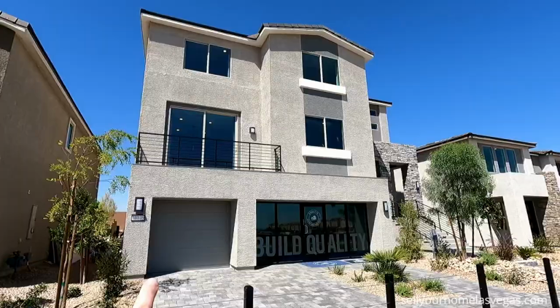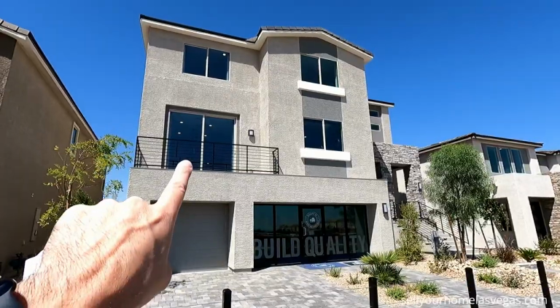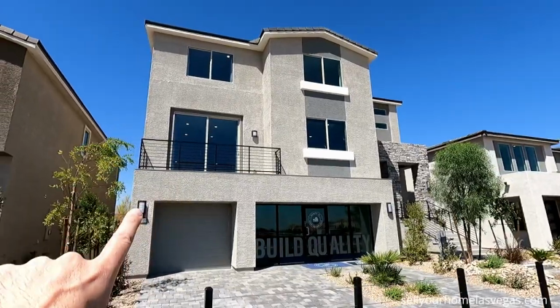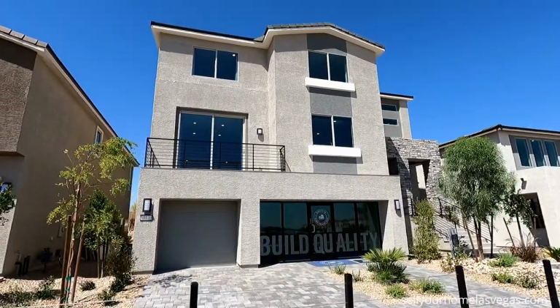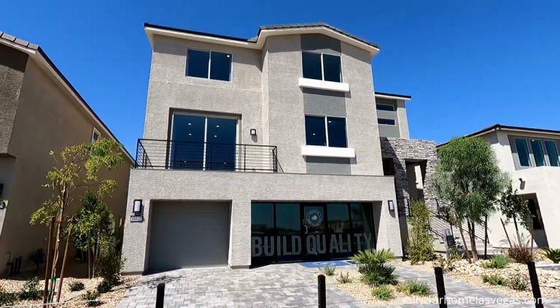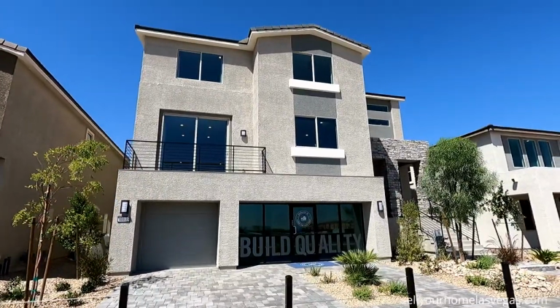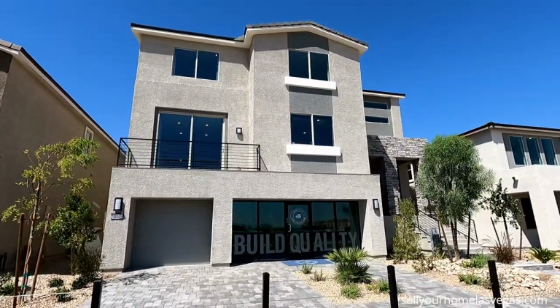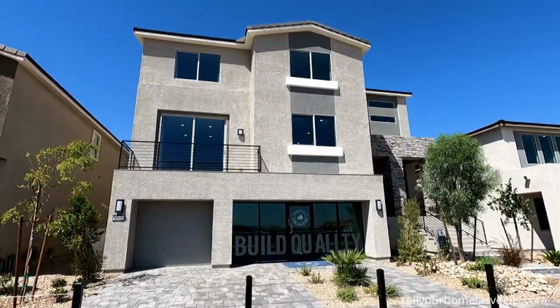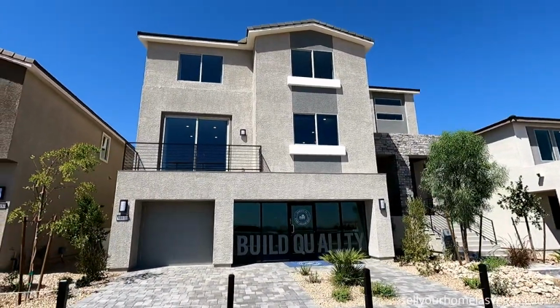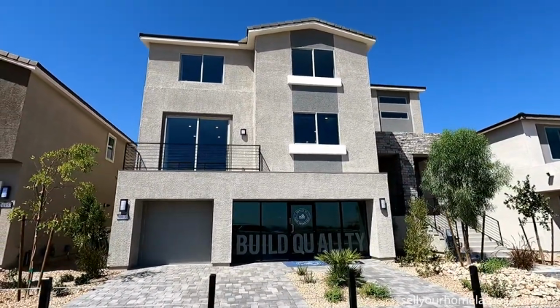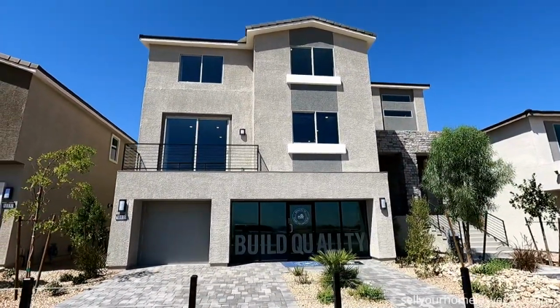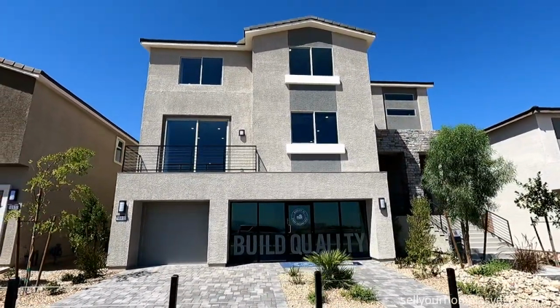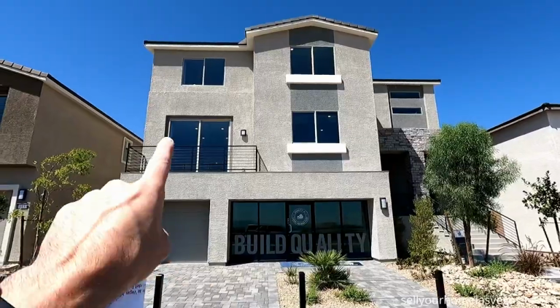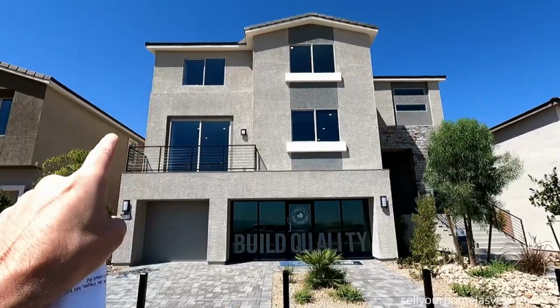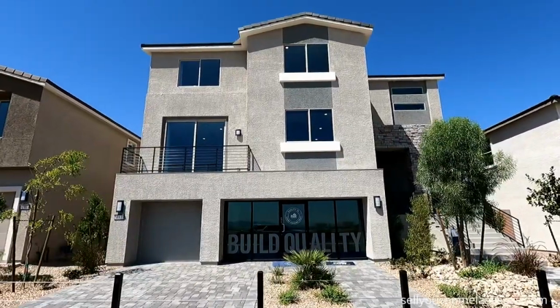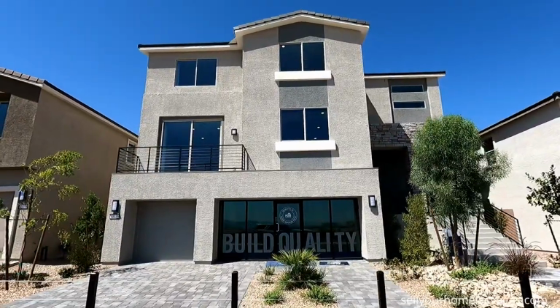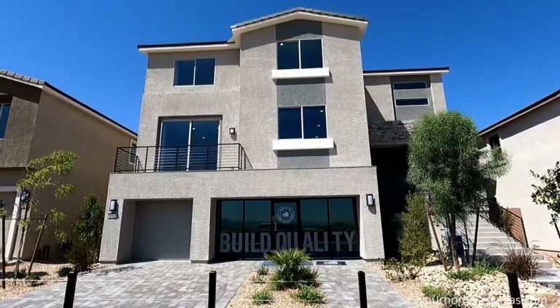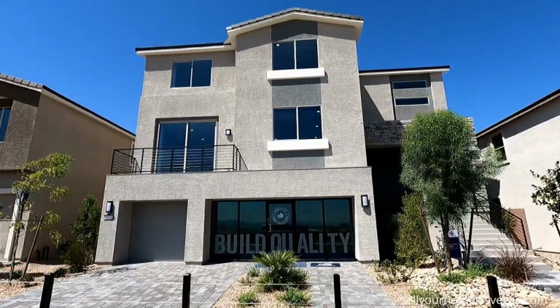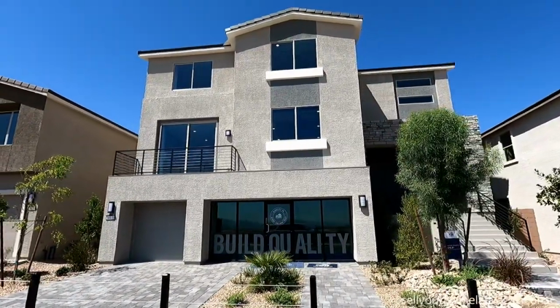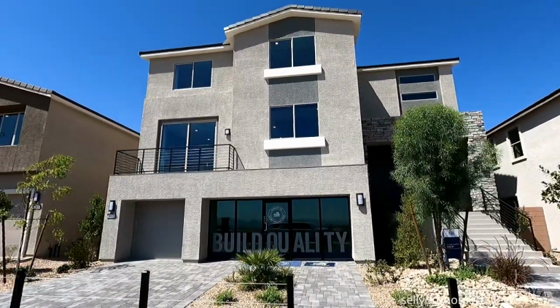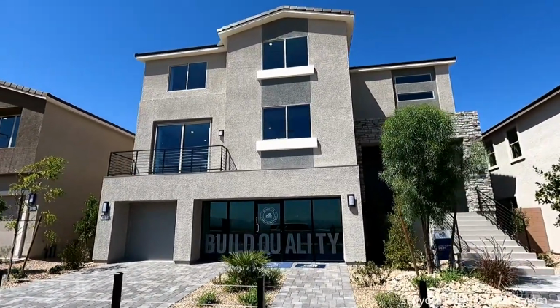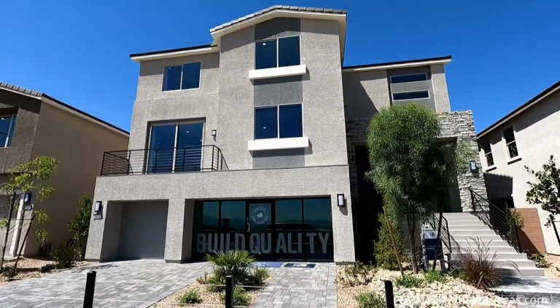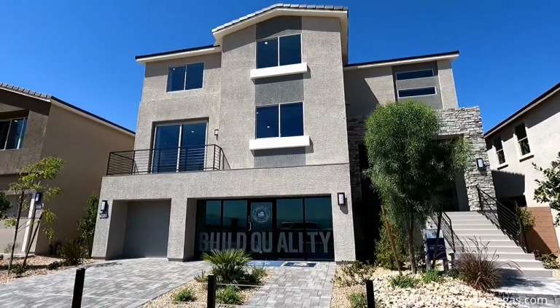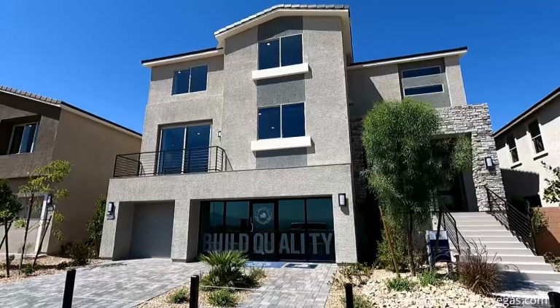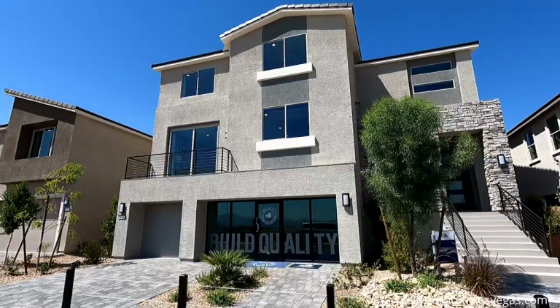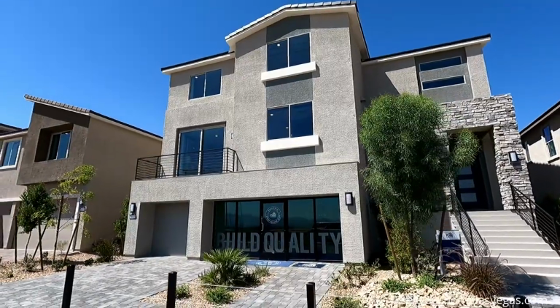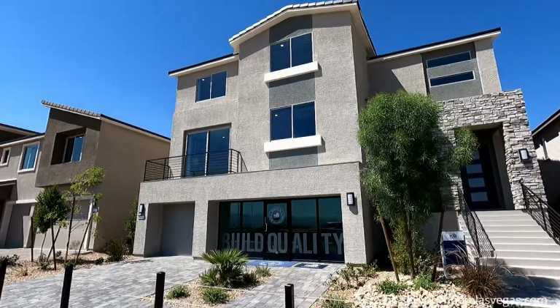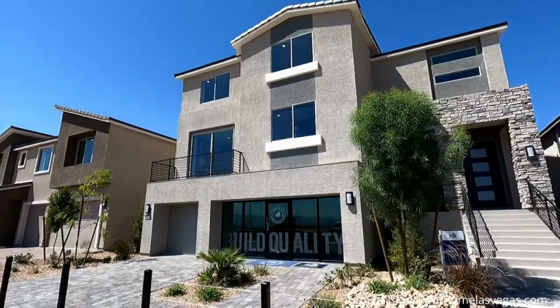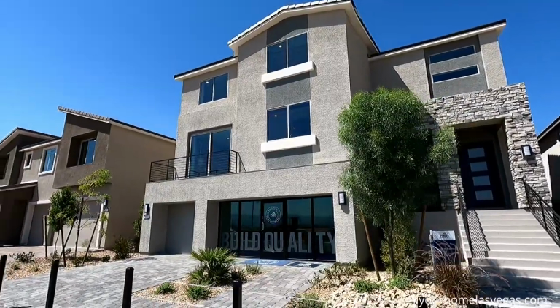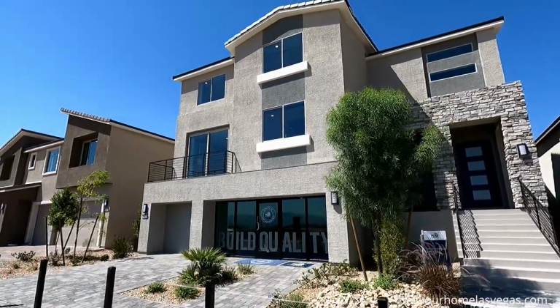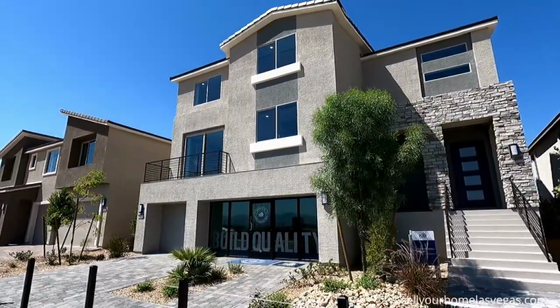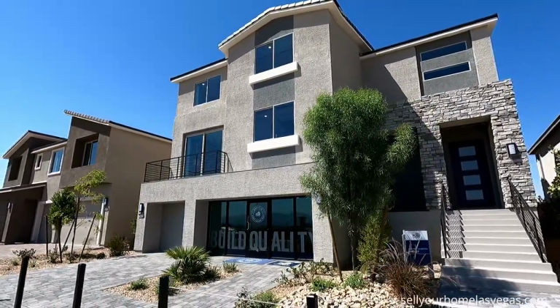They've got the dual balcony elevations, so when you're picking out your exterior elevation choice, make sure to choose the balconies — it is a beauty. This one's almost like the Madison, but they have reworked it. Let's take a closer look.